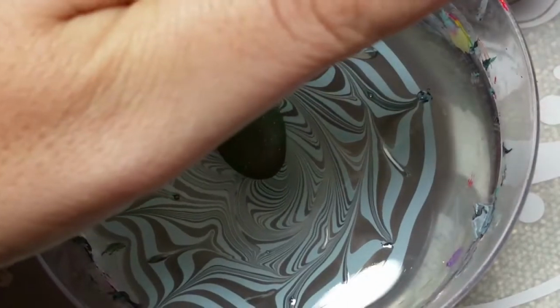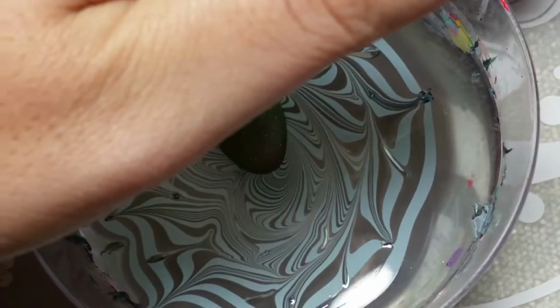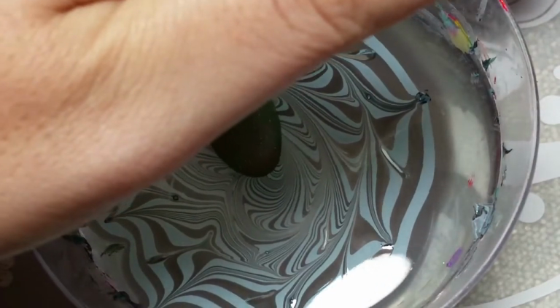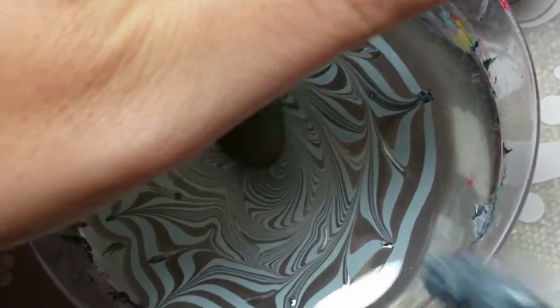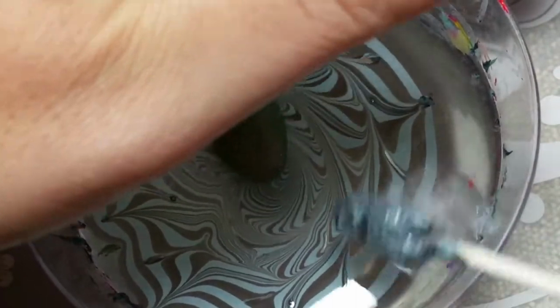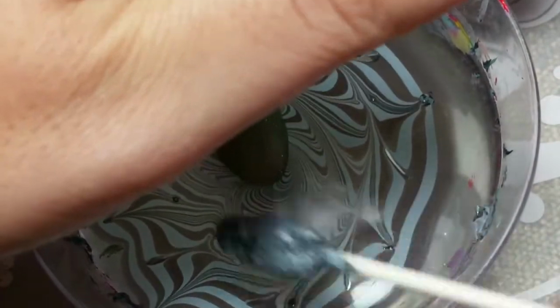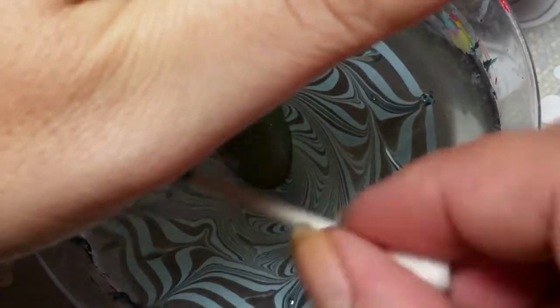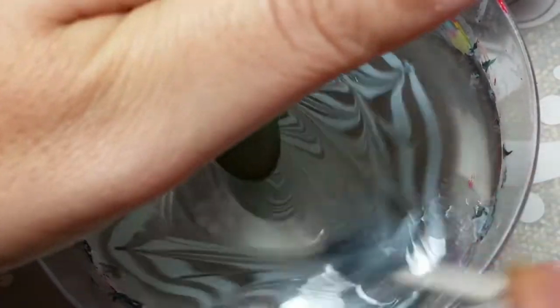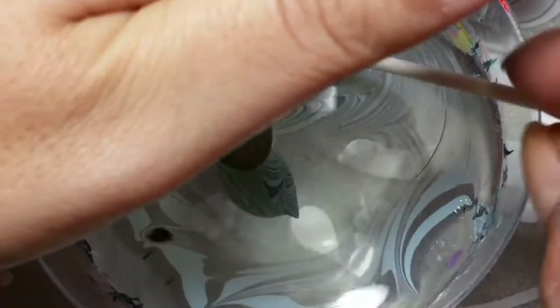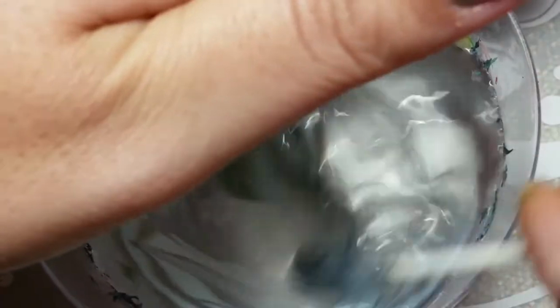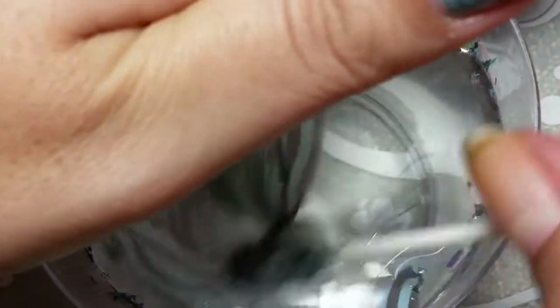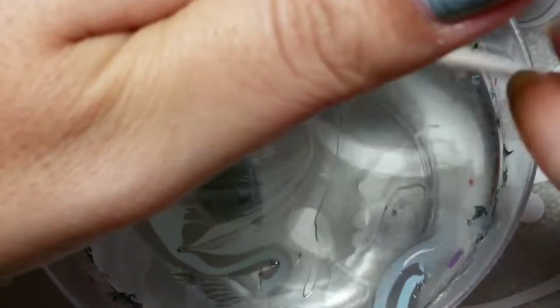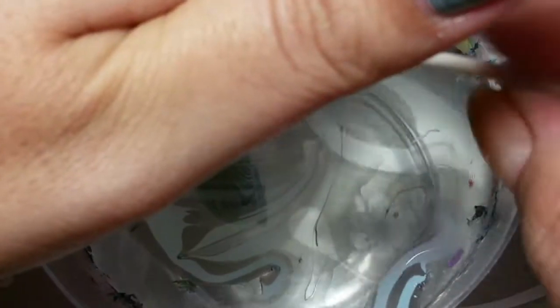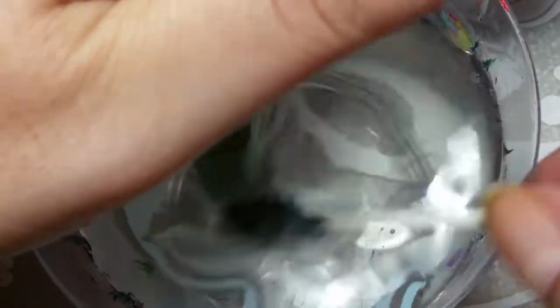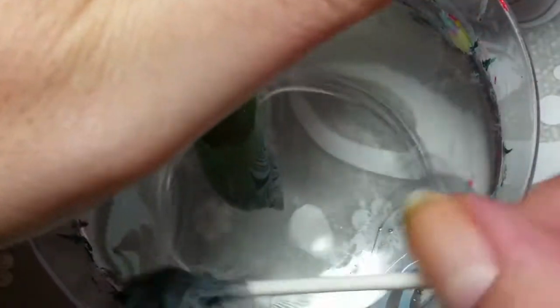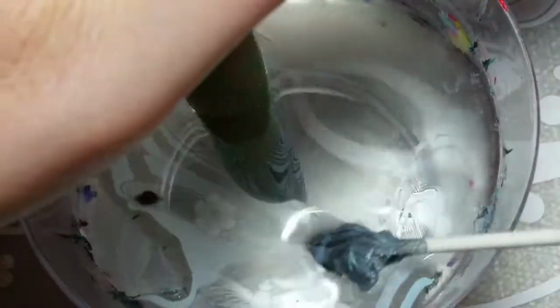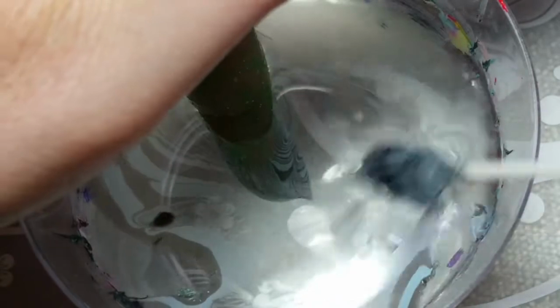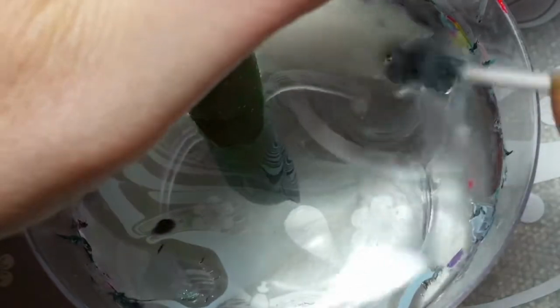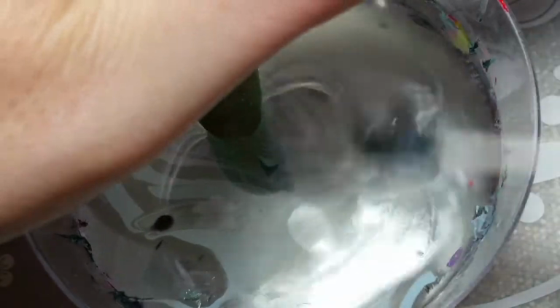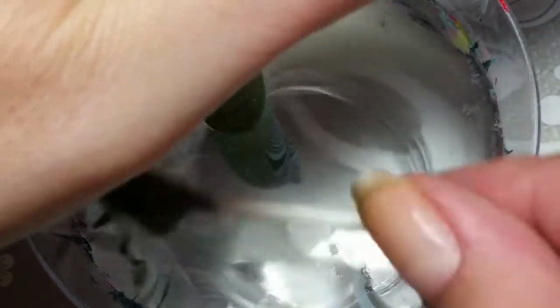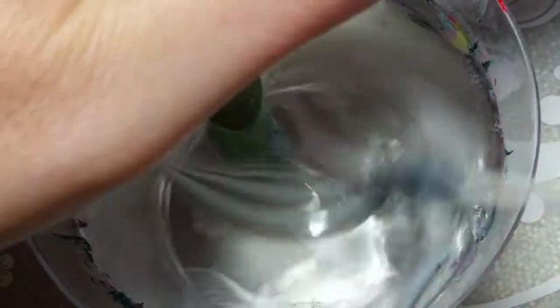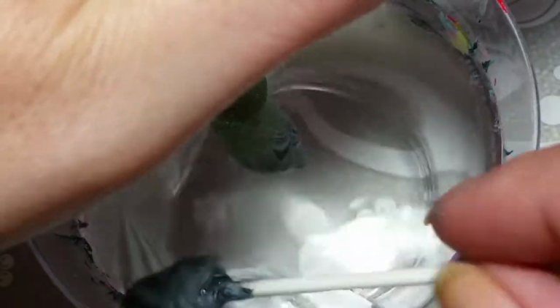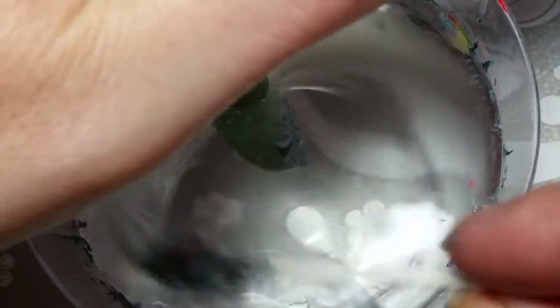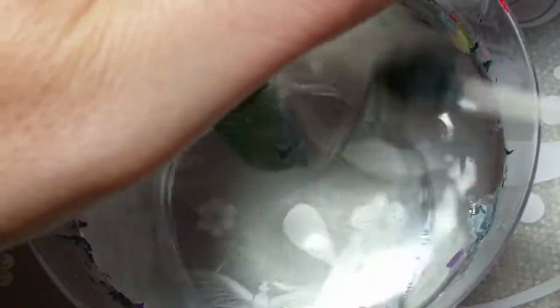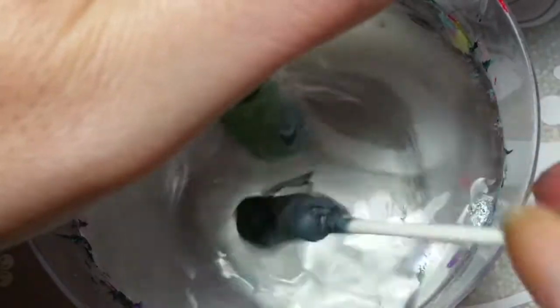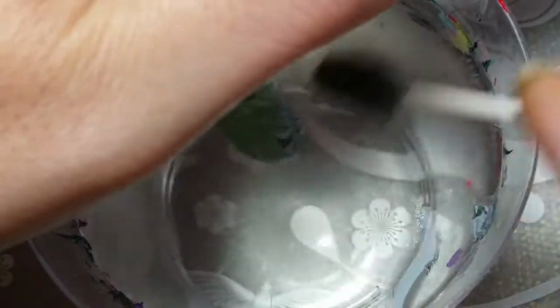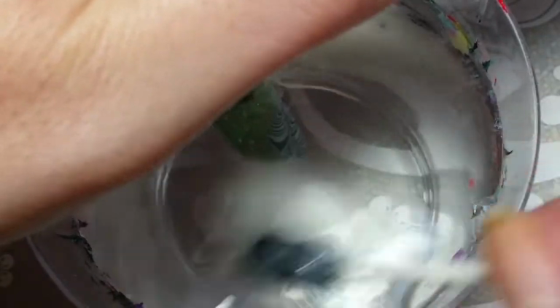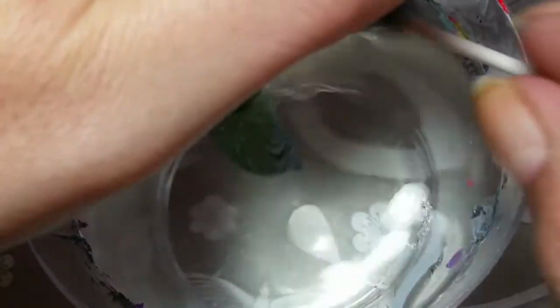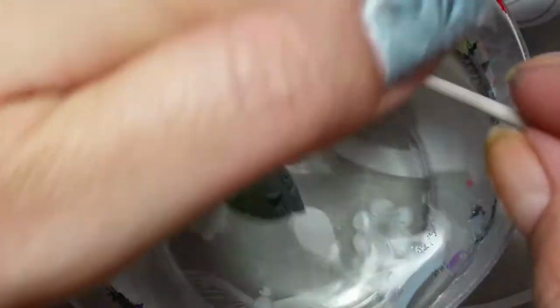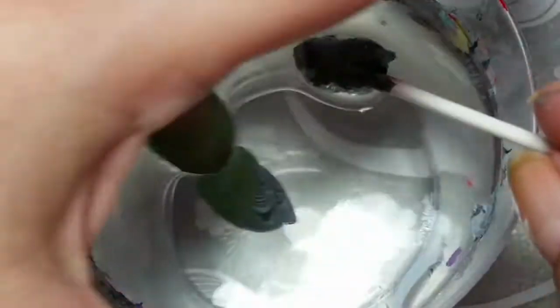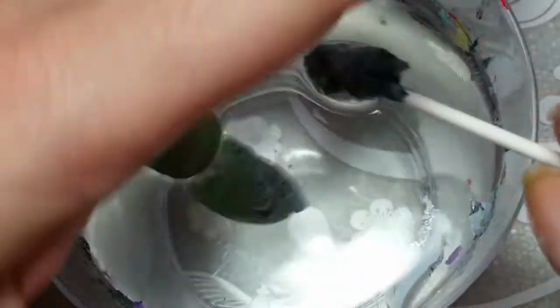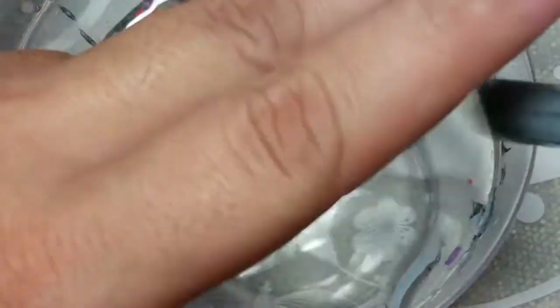Then I blow in the water to dry the polish and clean up with a Q-tip. Then I'm going to take my finger out, clean up, and then move on to stamping.